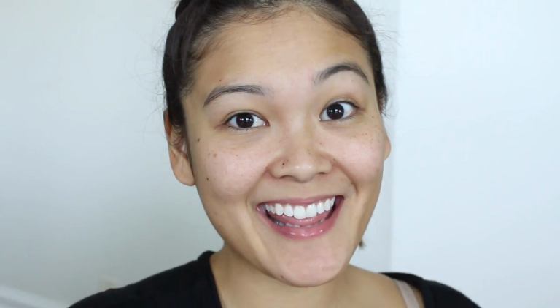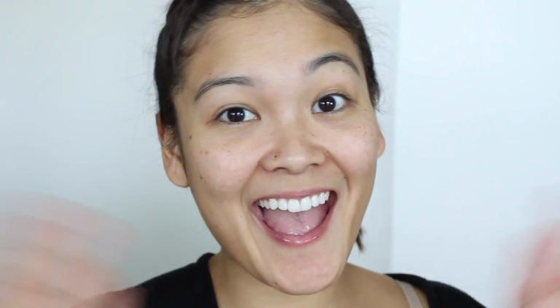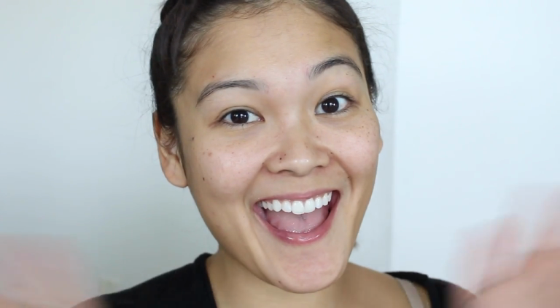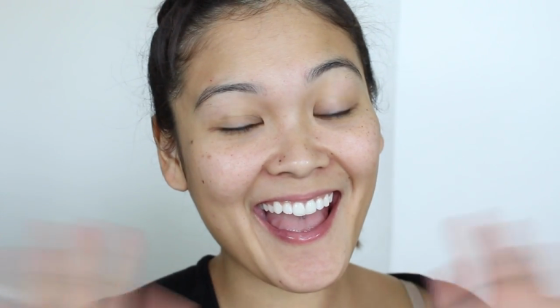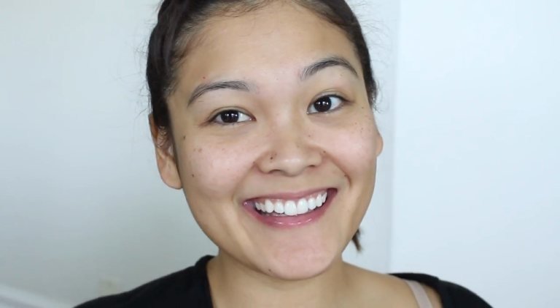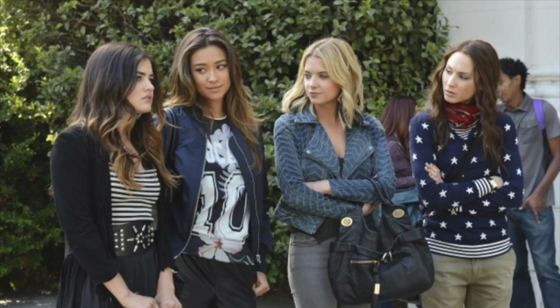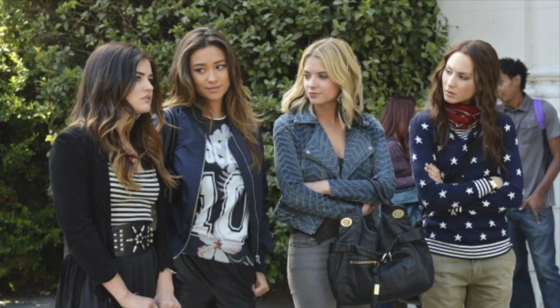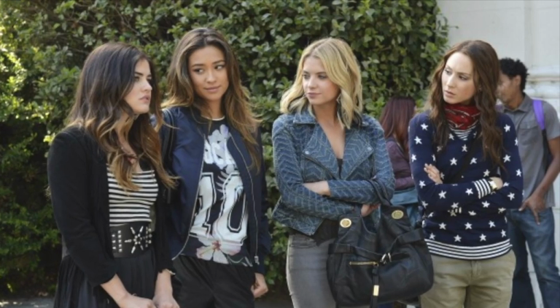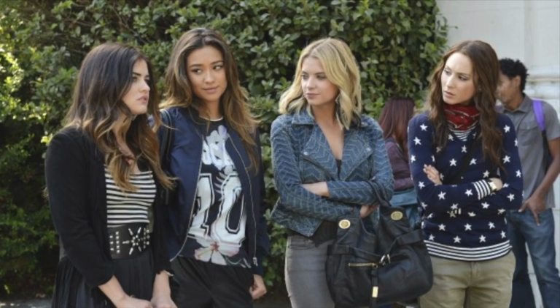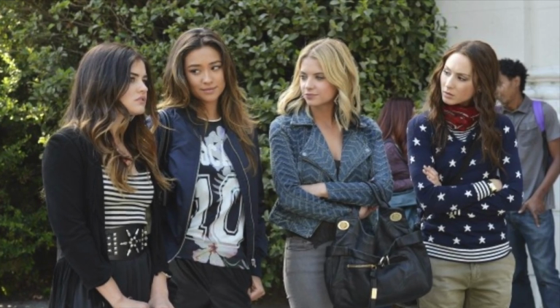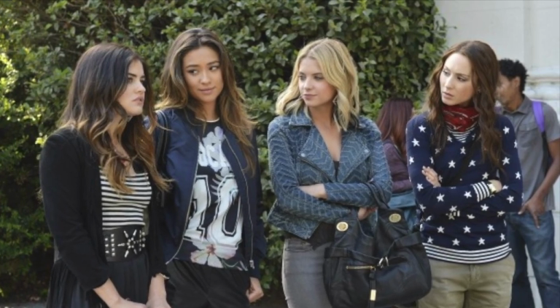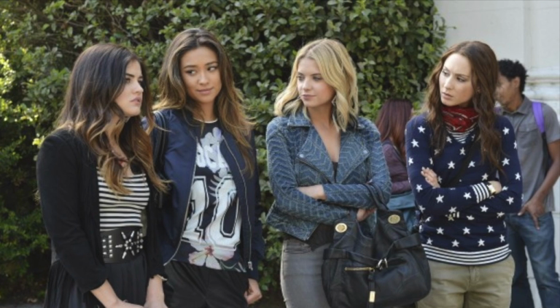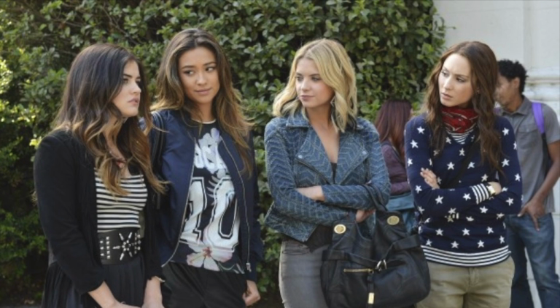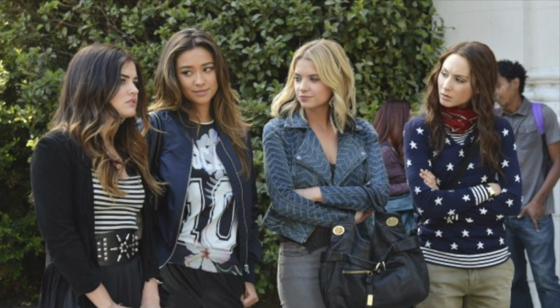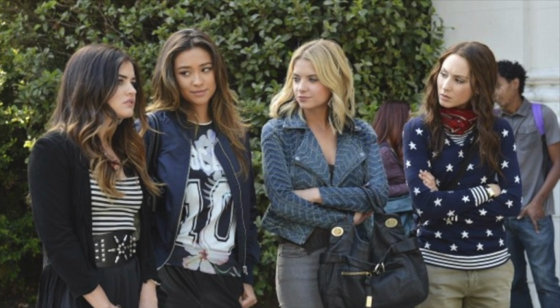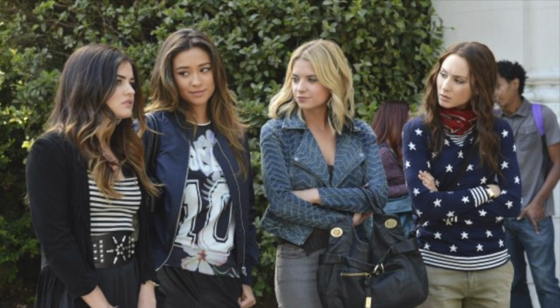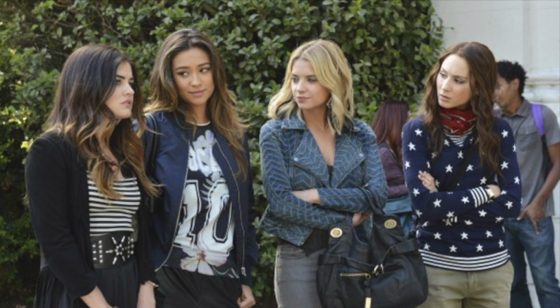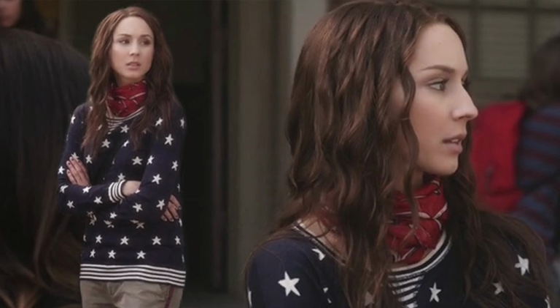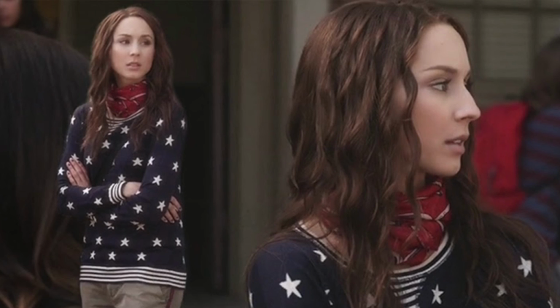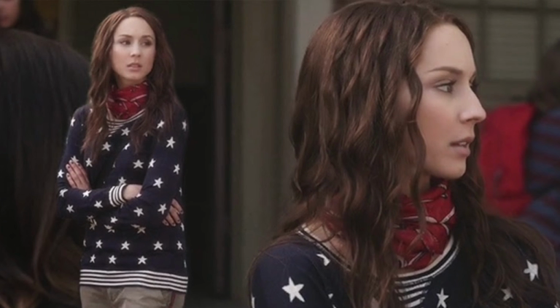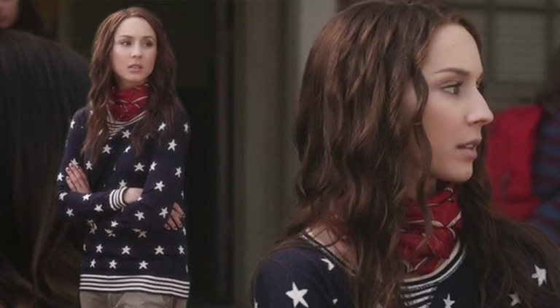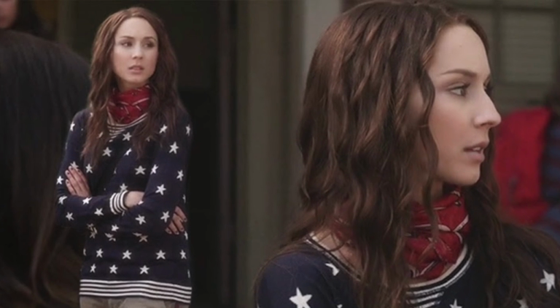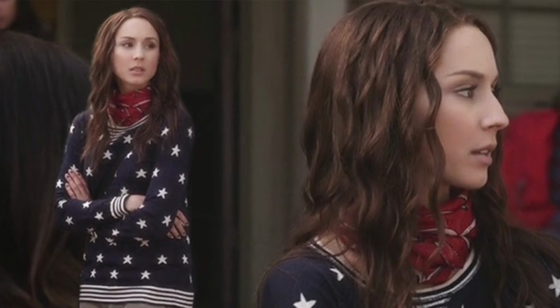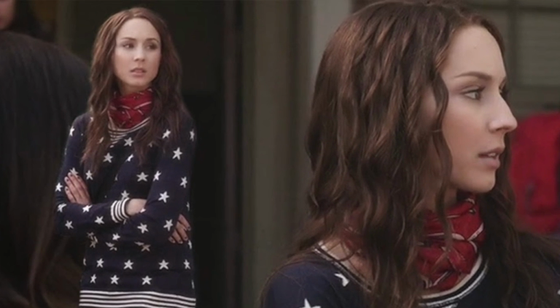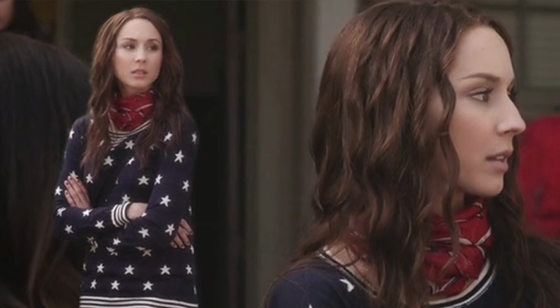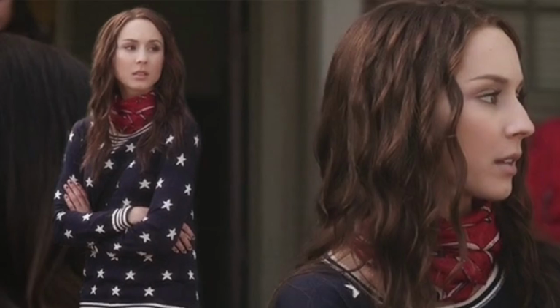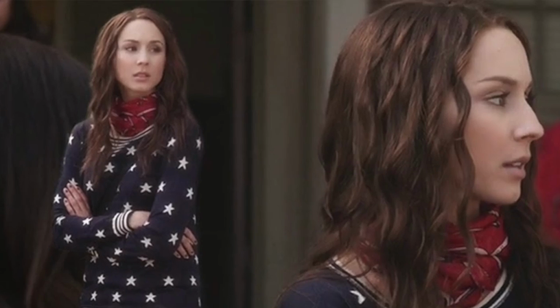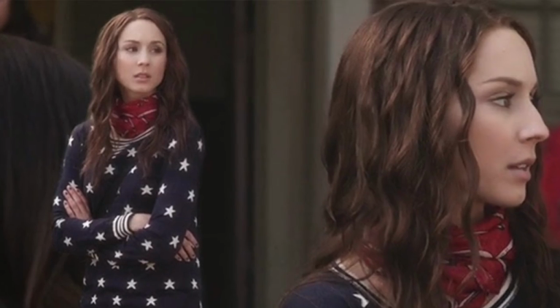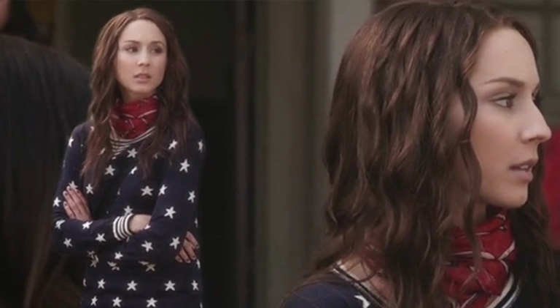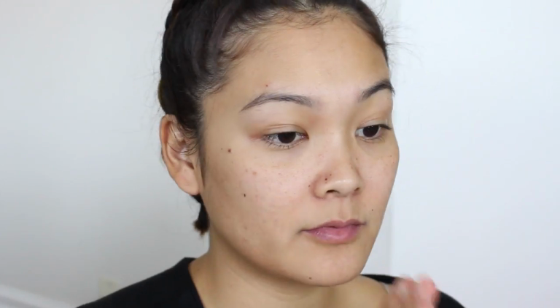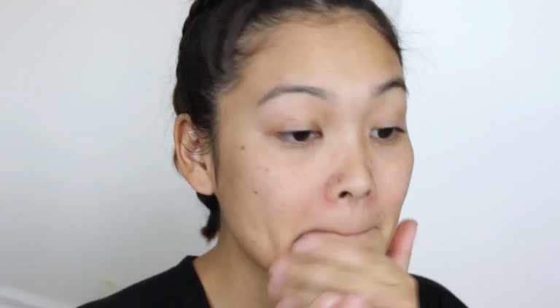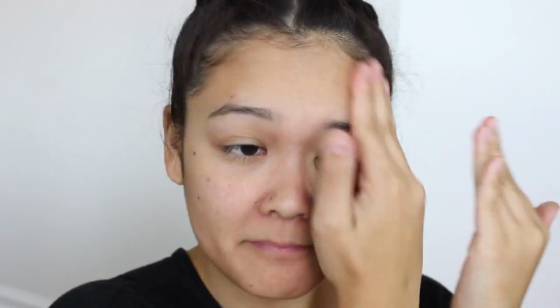For today's Style Jacked episode, I'm recreating Spencer Hastings from Season 5 of Pretty Little Liars. Spencer is definitely the more preppy girl, so I'm really excited about this look and let's begin.